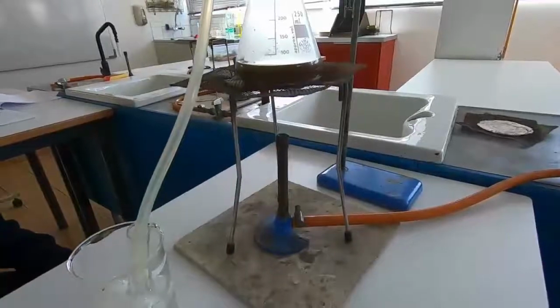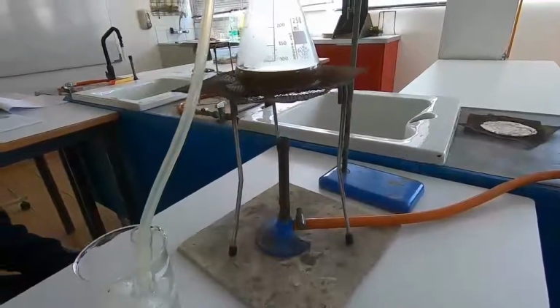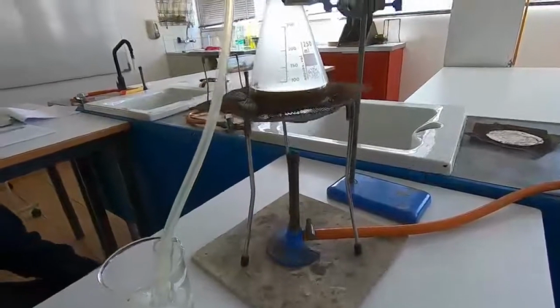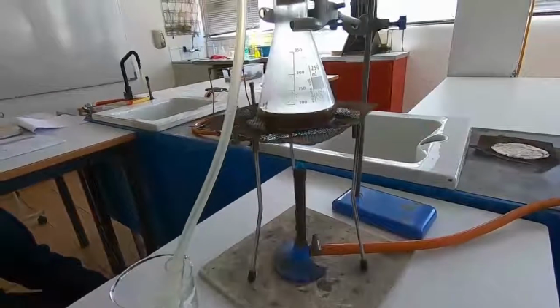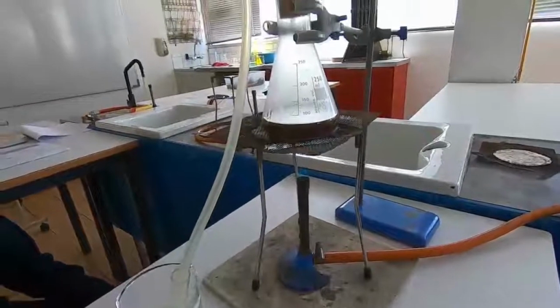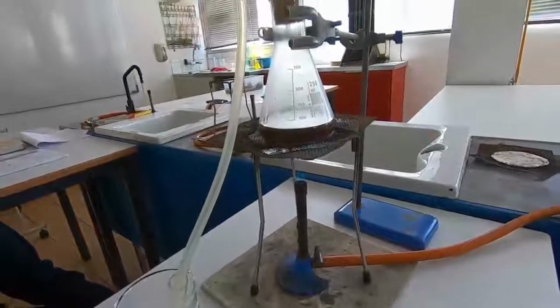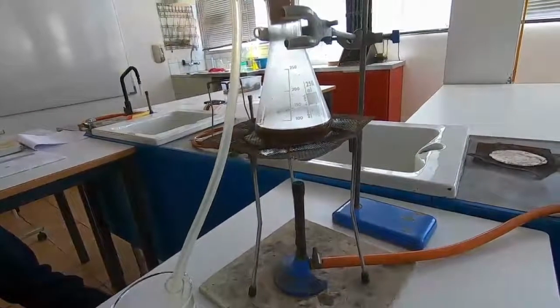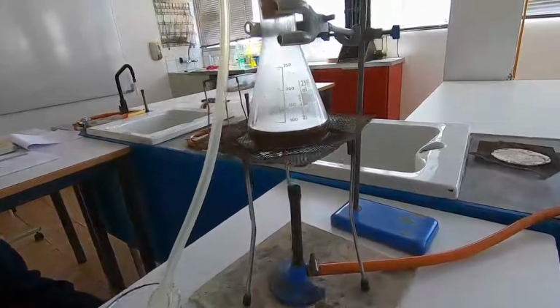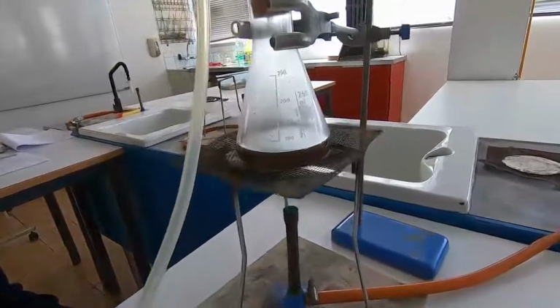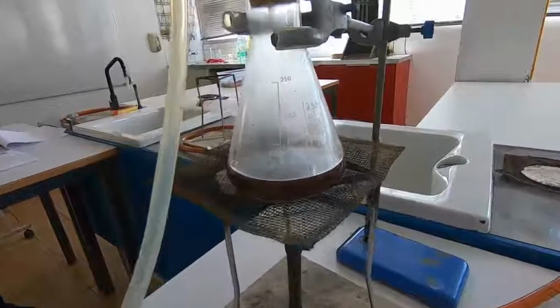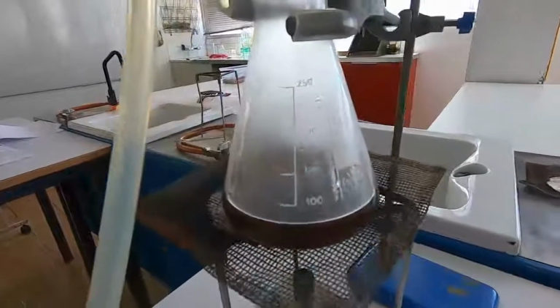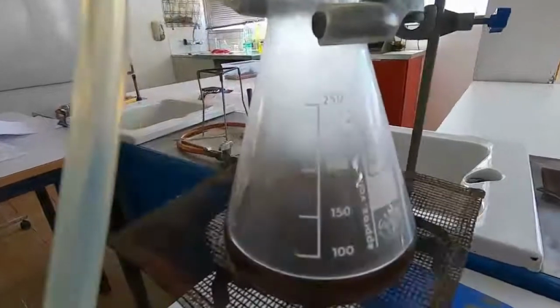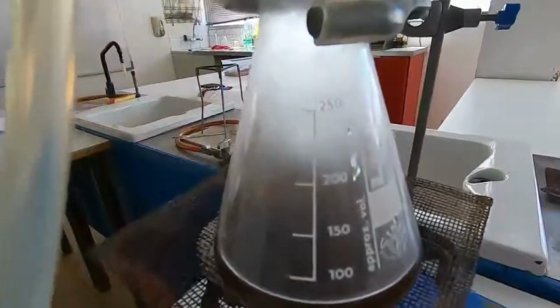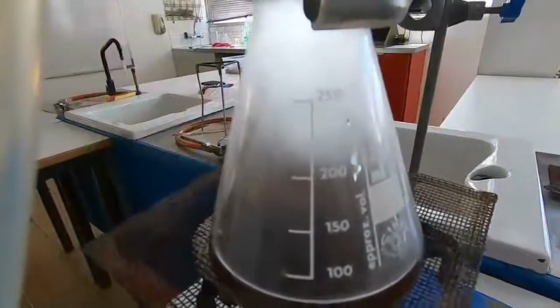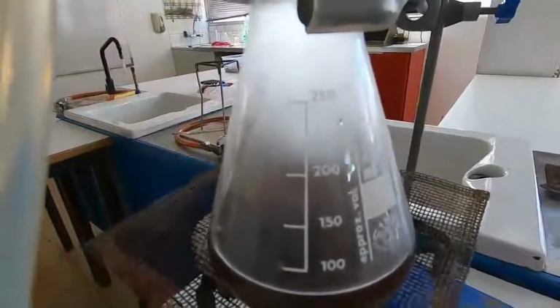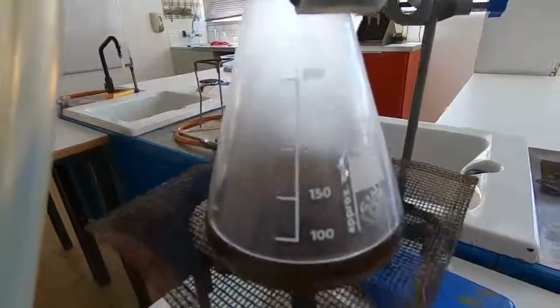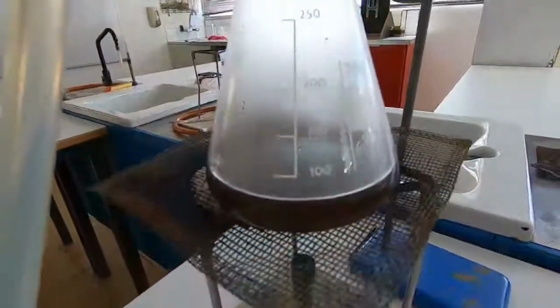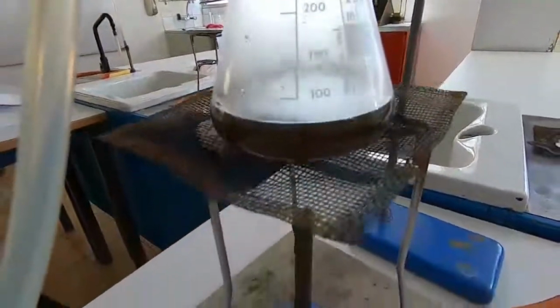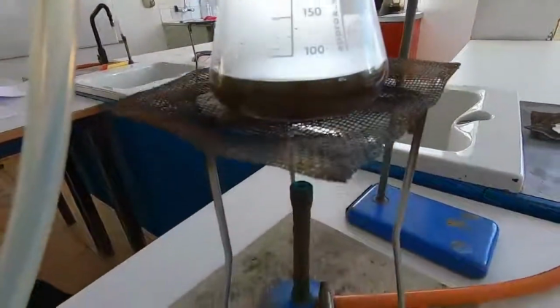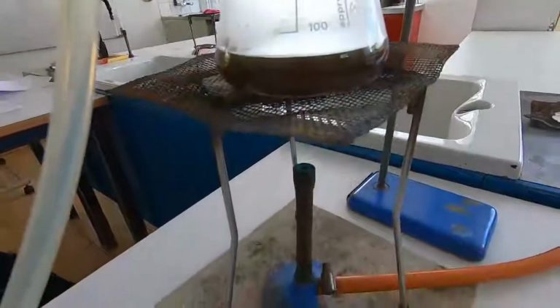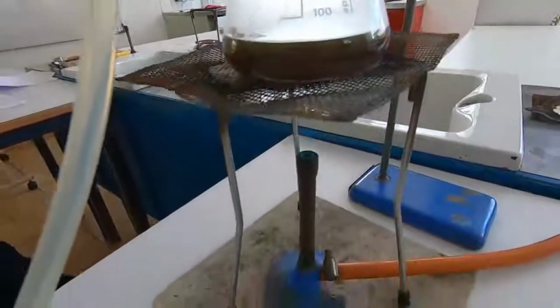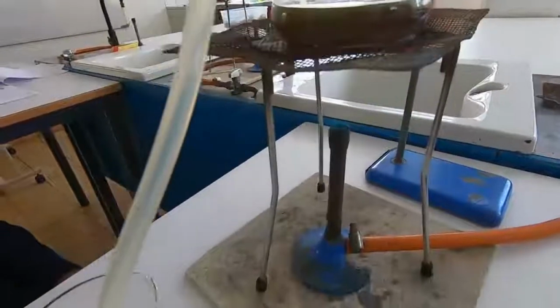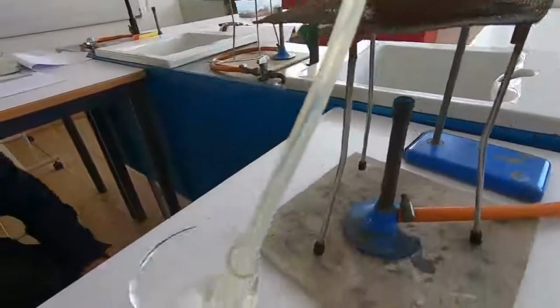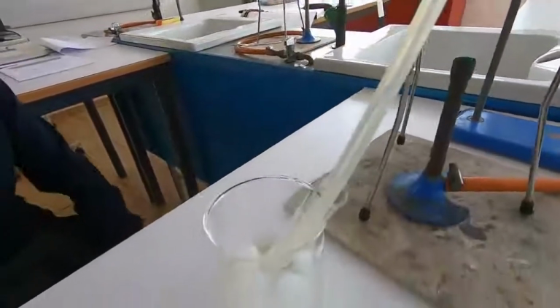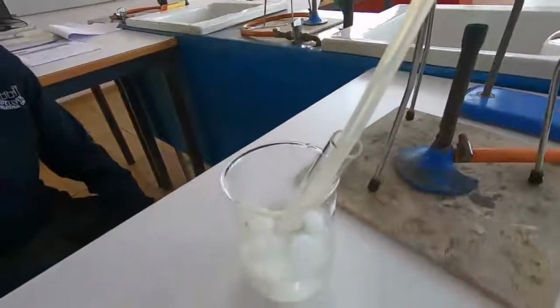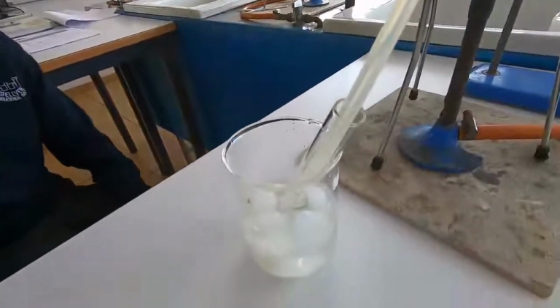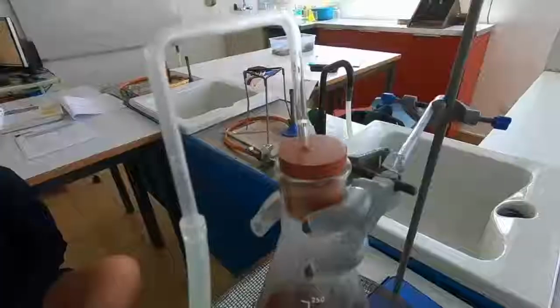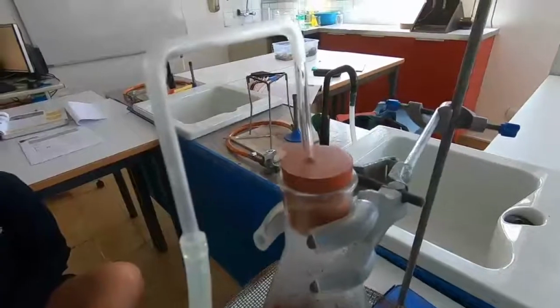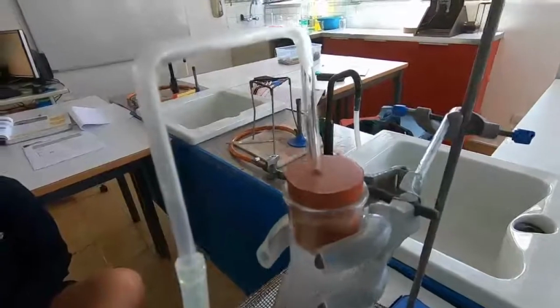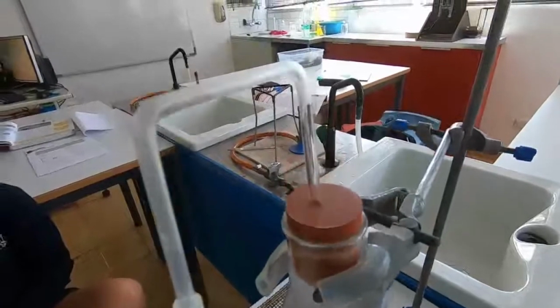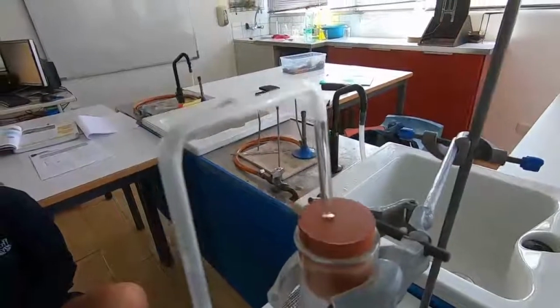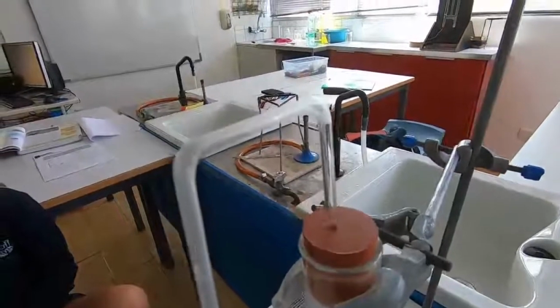We've lit the Bunsen burner and it's a blue flame and we're going to heat it up. You can already see some condensation in the conical flask, and as the vapours pass through the tube there, you can see some vapours passing through the tube.